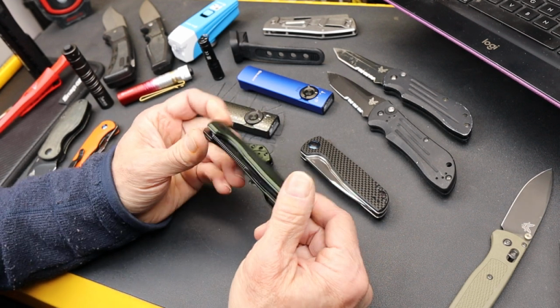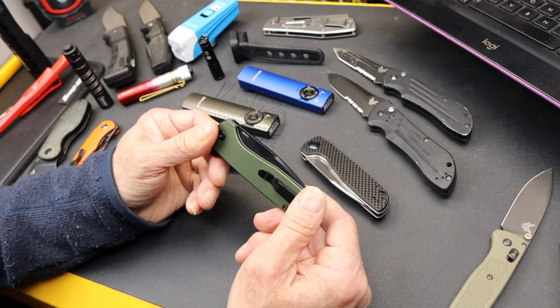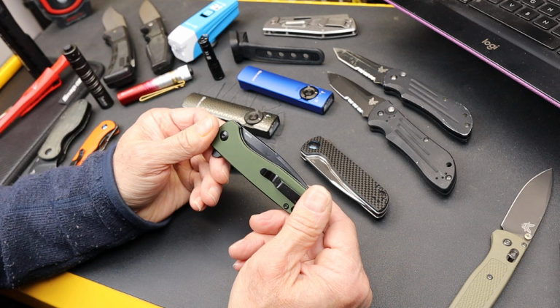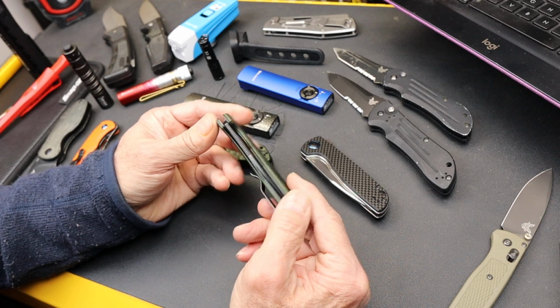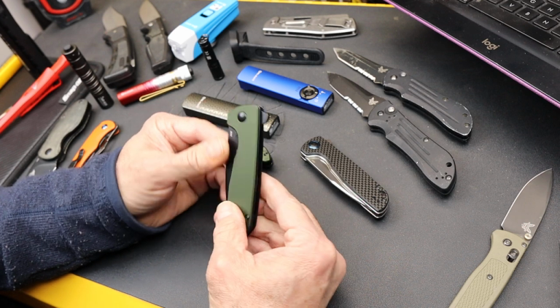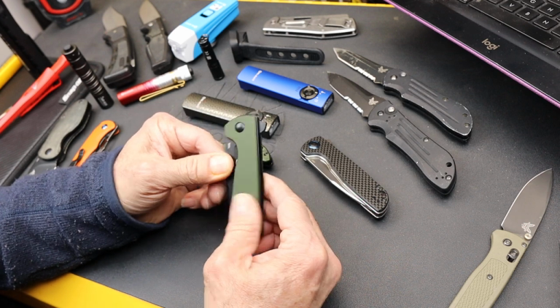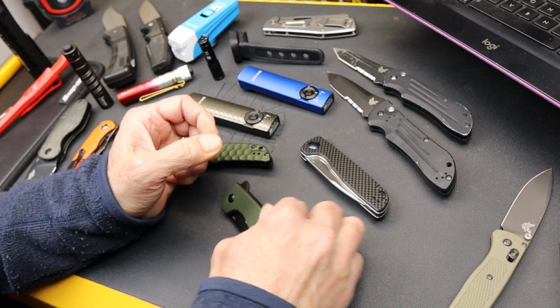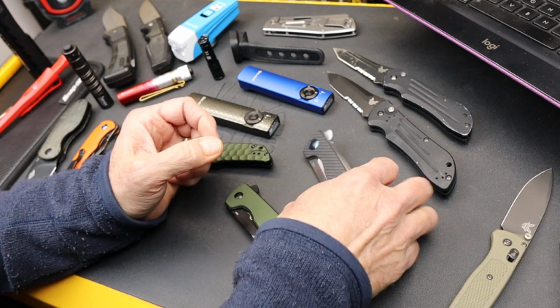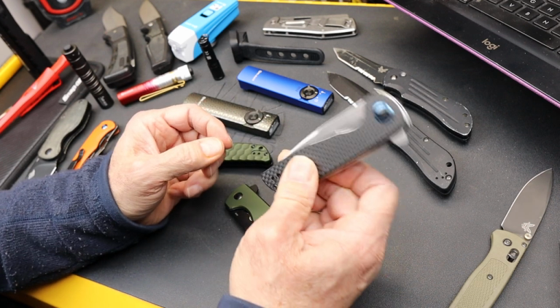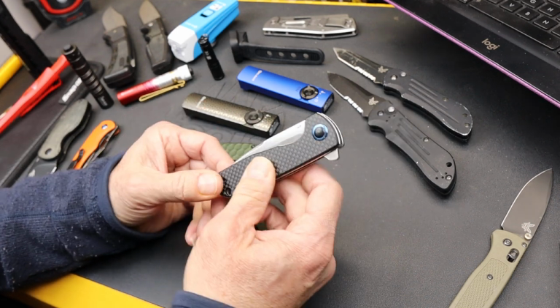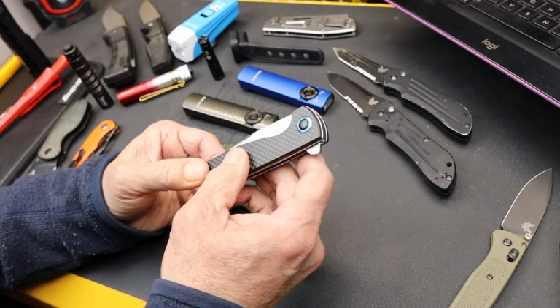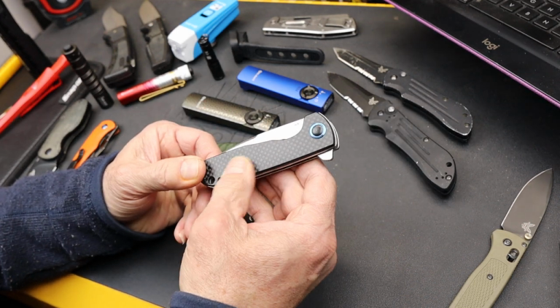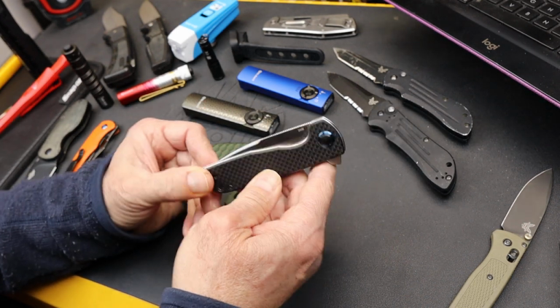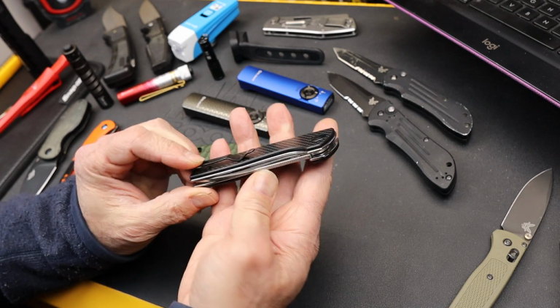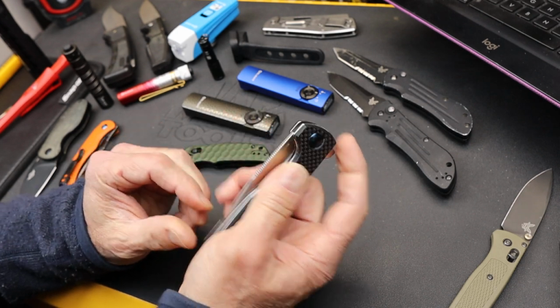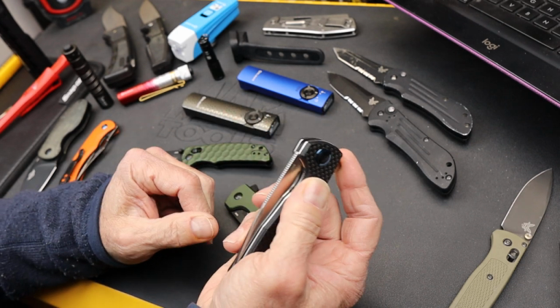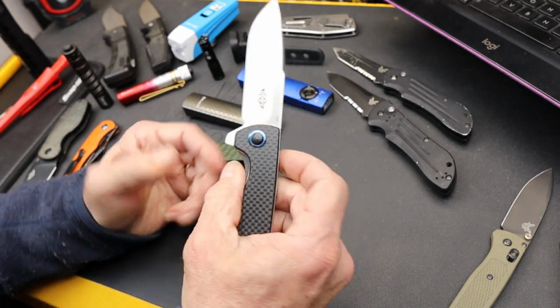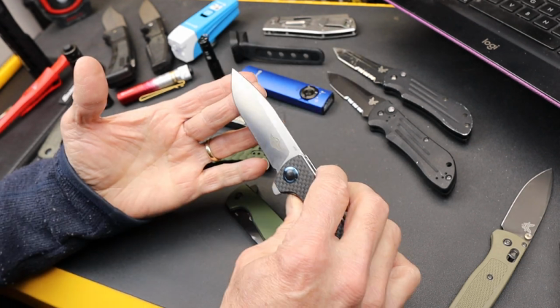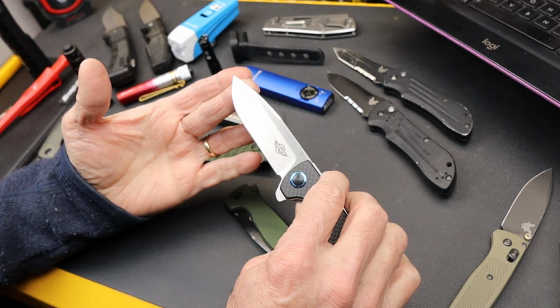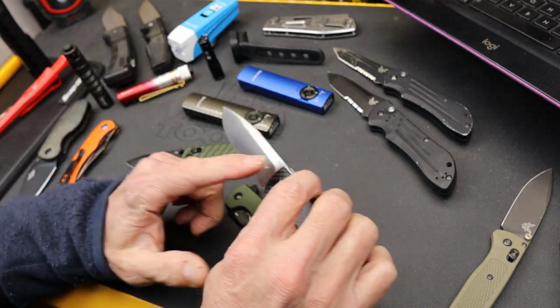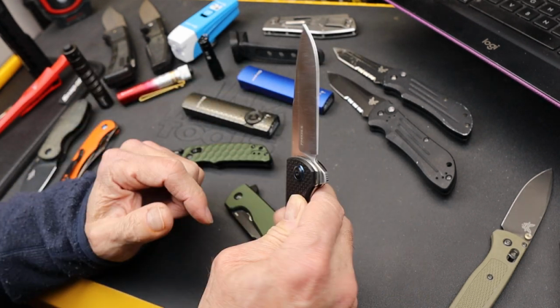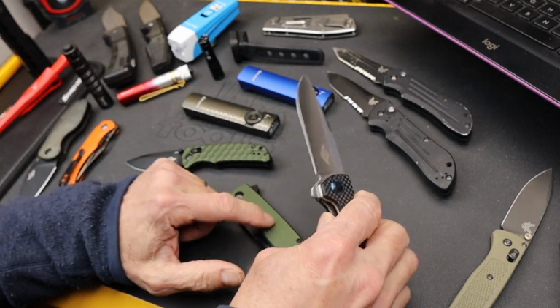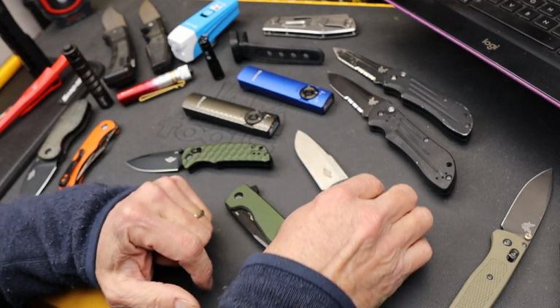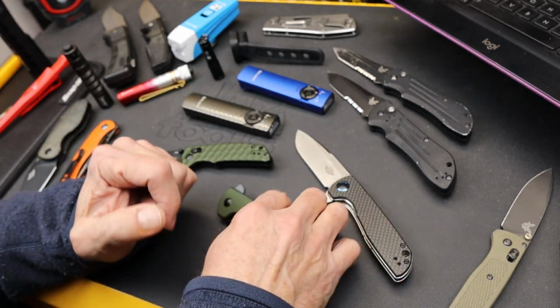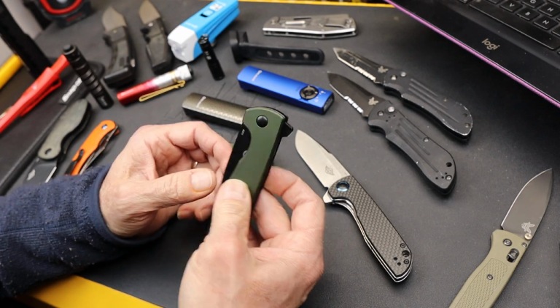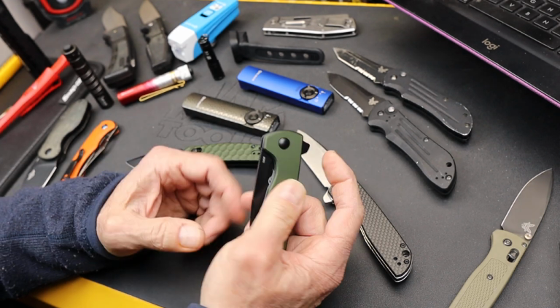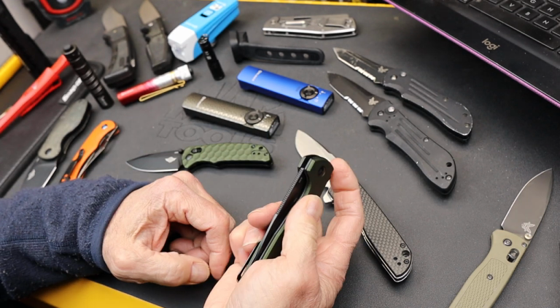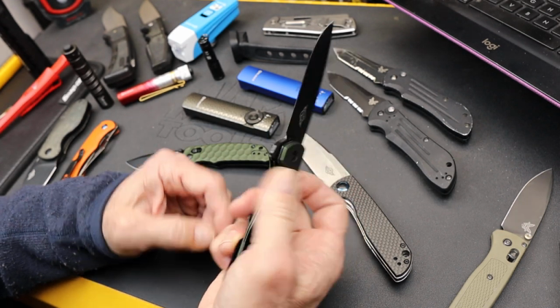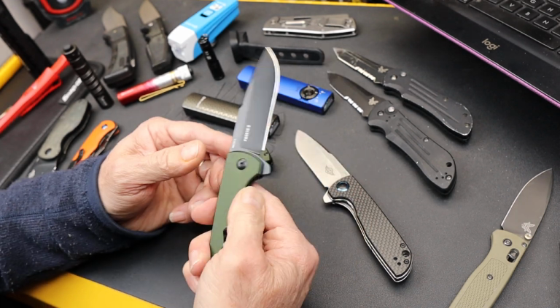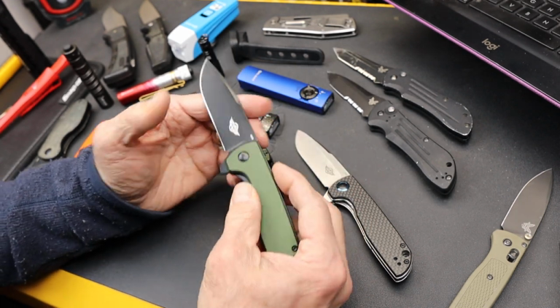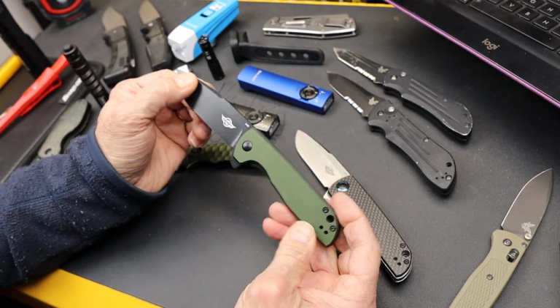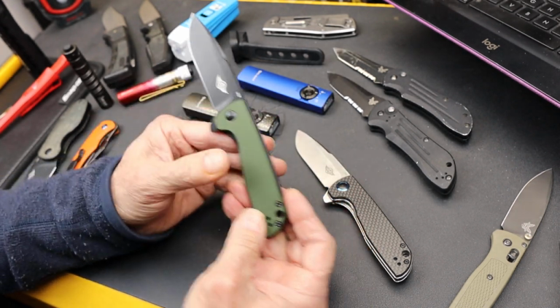This is the Olight Freeze 2. I did a video earlier on this one with the carbon fiber scales — it's got the bare stainless, same 154CM — but what they've got here in the new one is a more tactical knife.